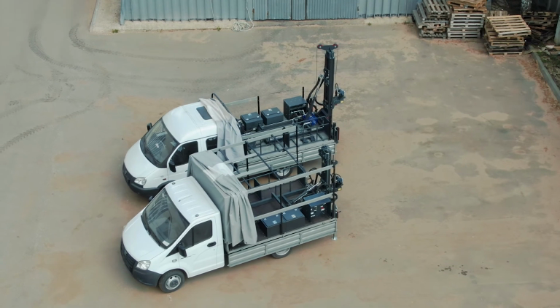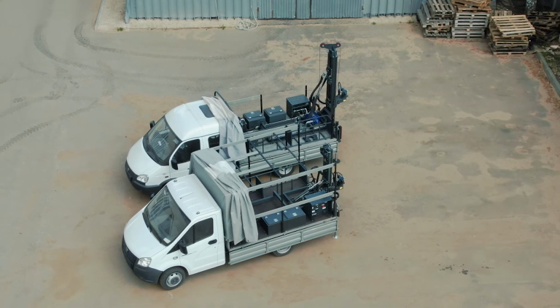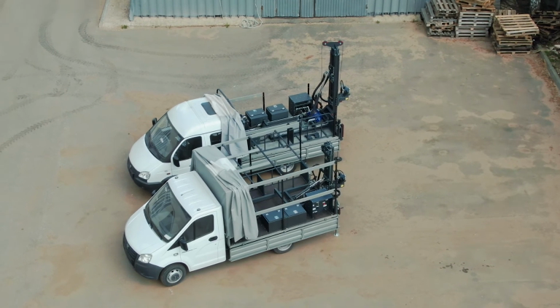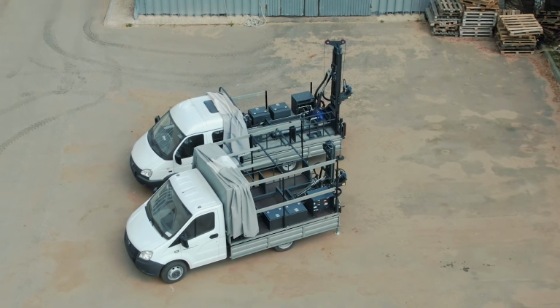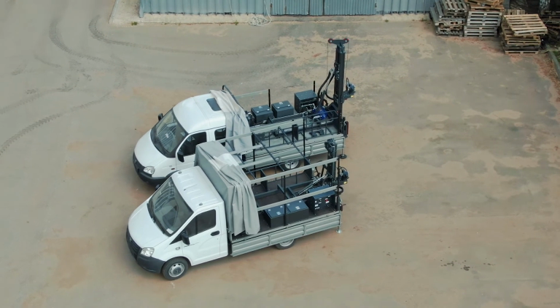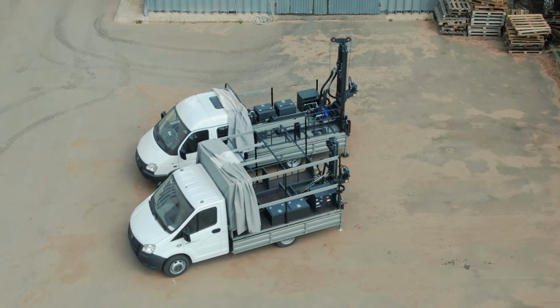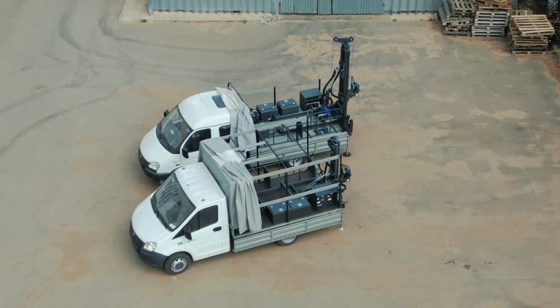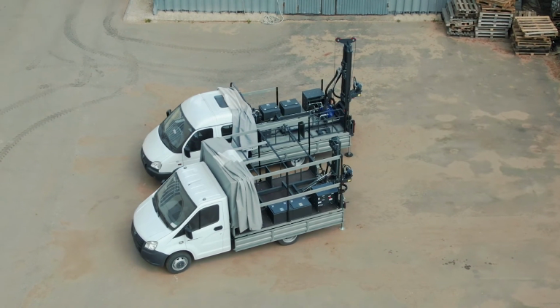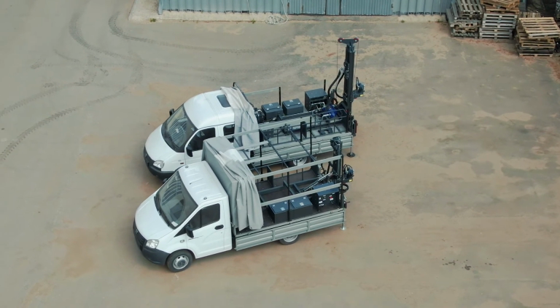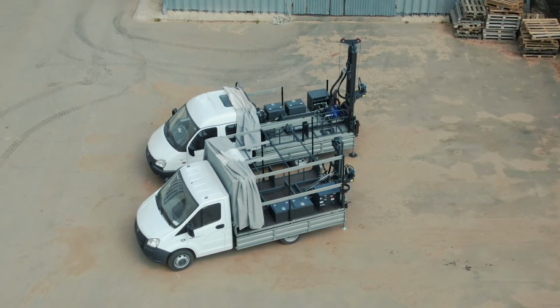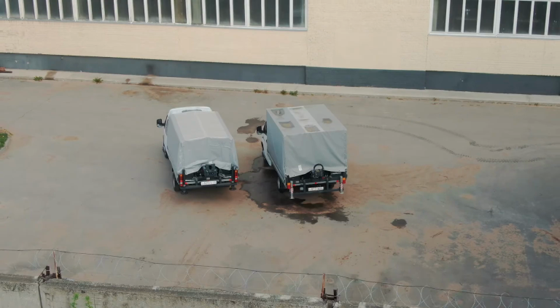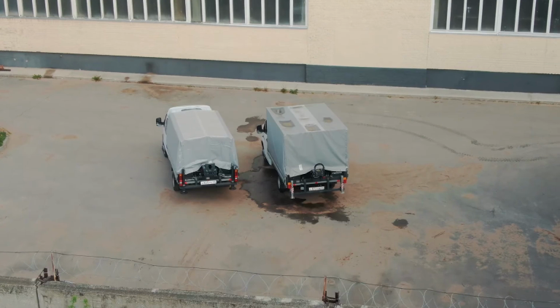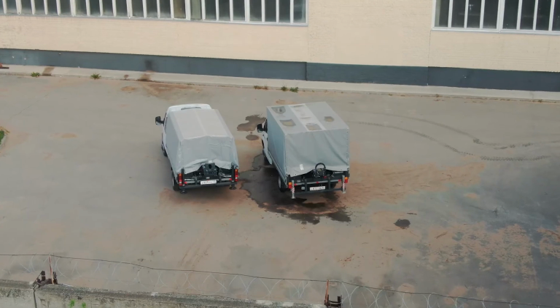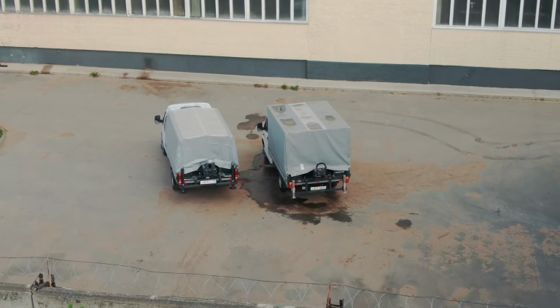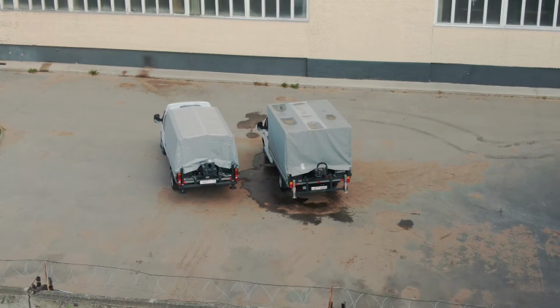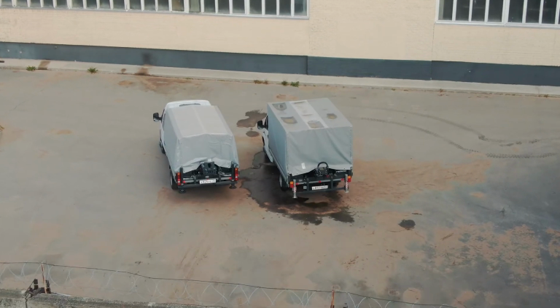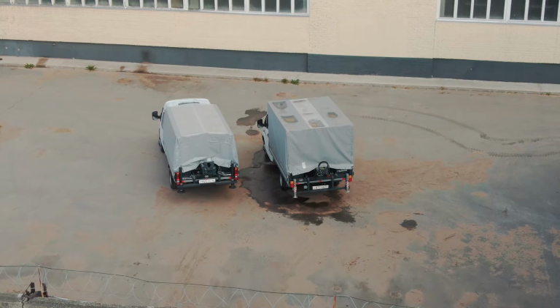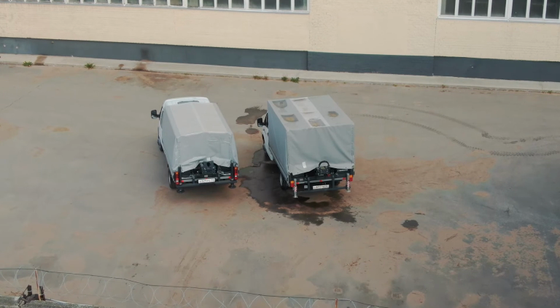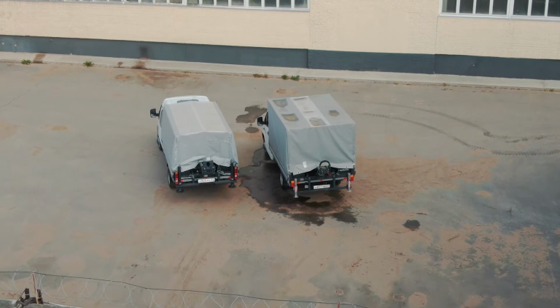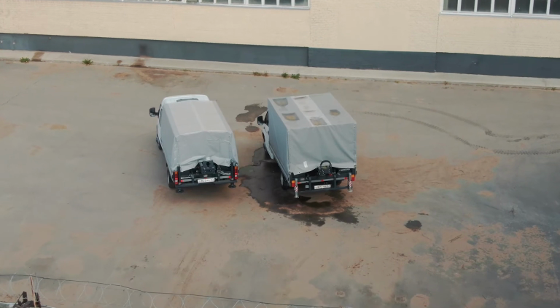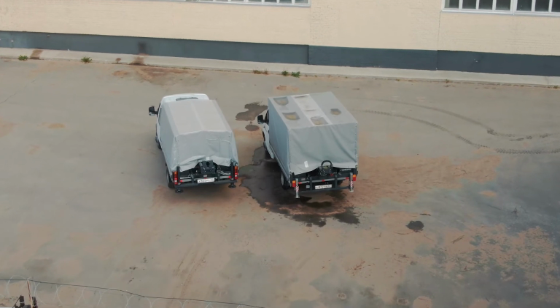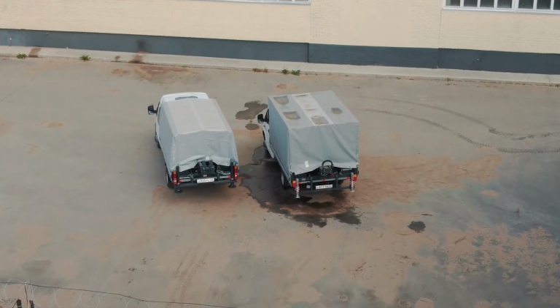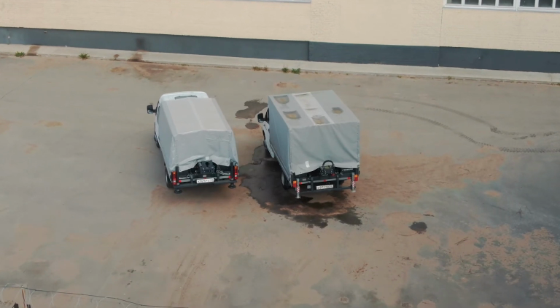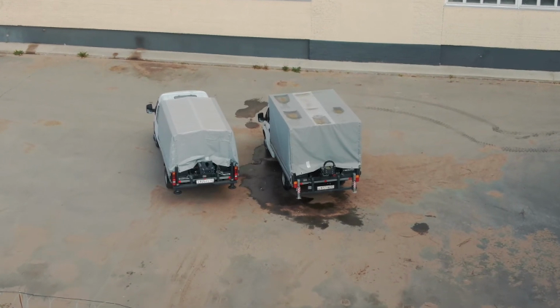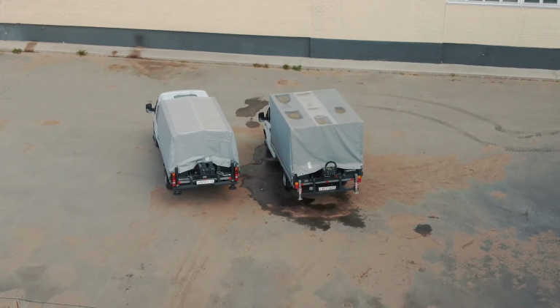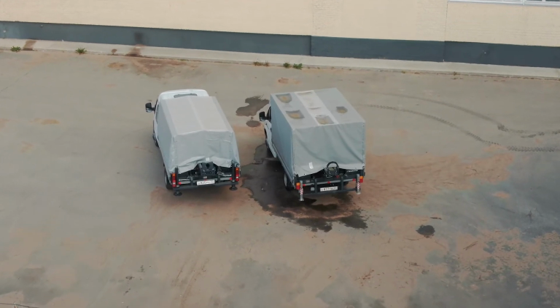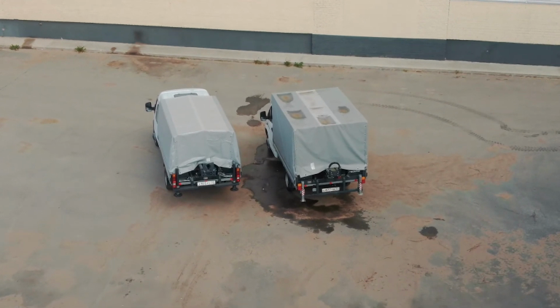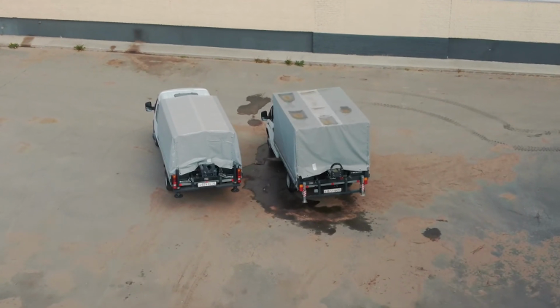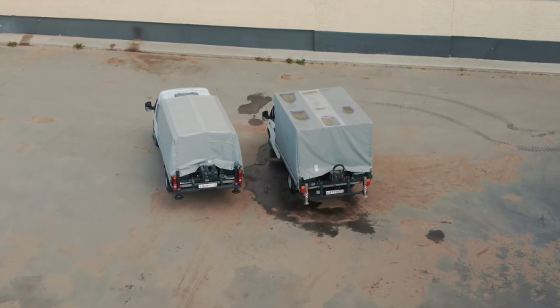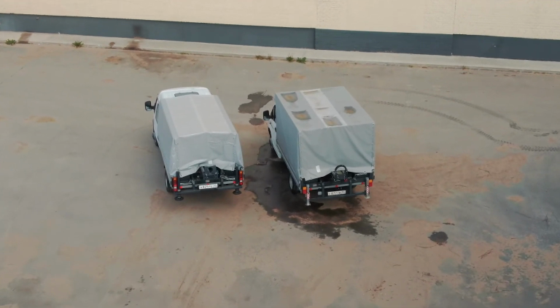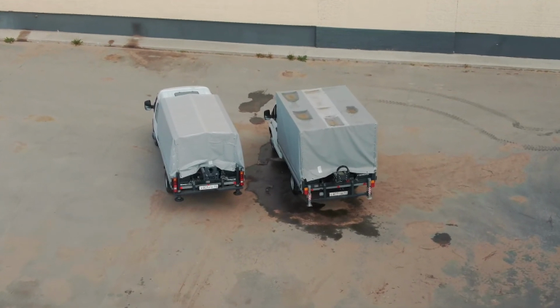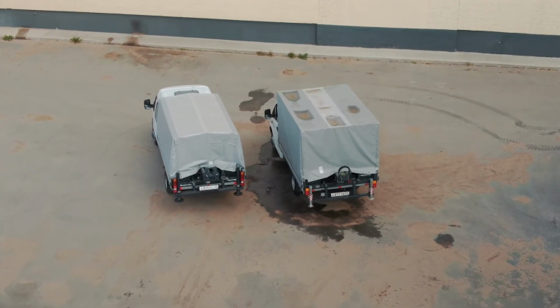The body of the car has a removable tent, which provides secure protection of the rig from downfalls at short-term or long-term storage.